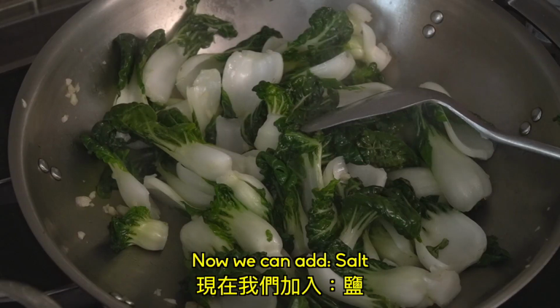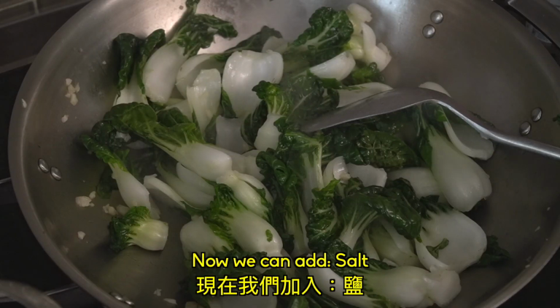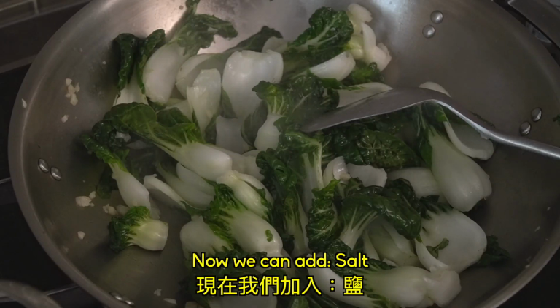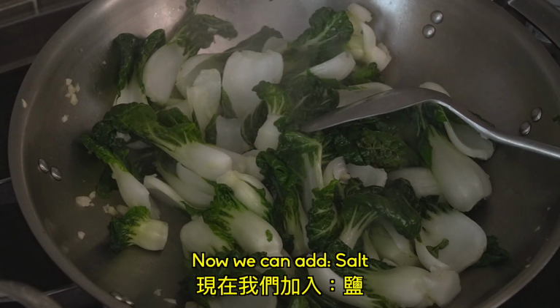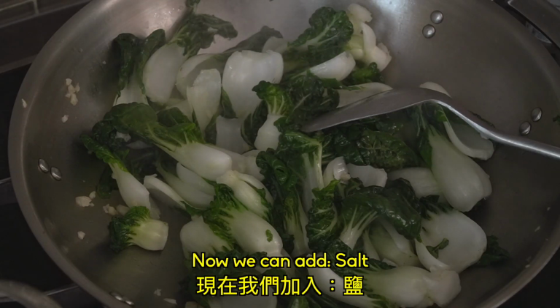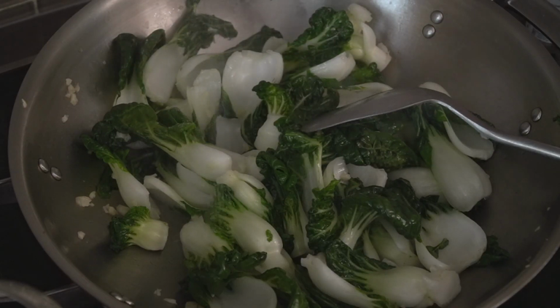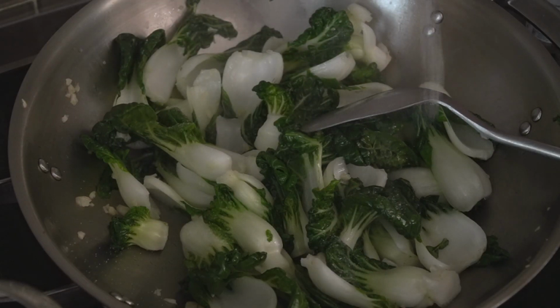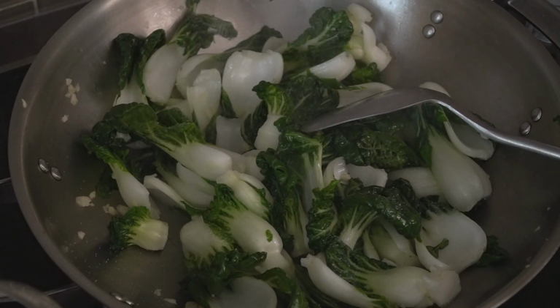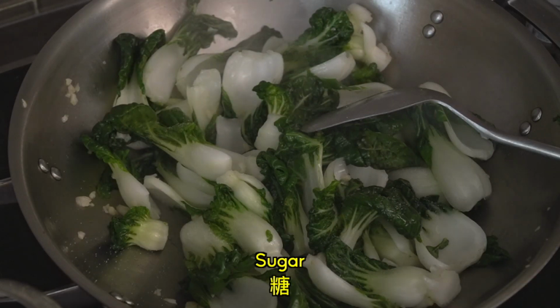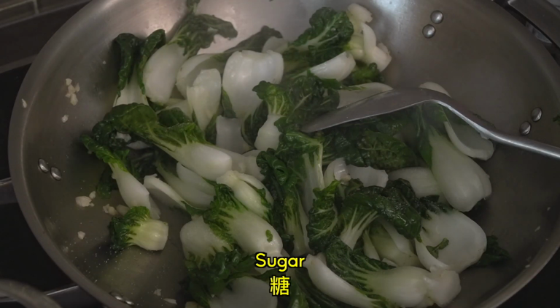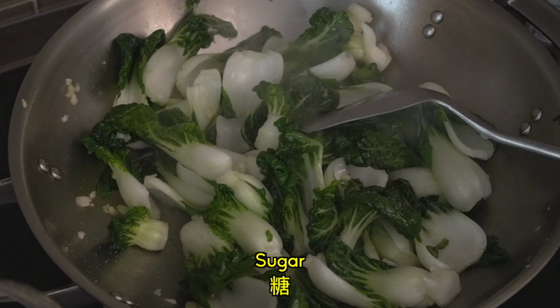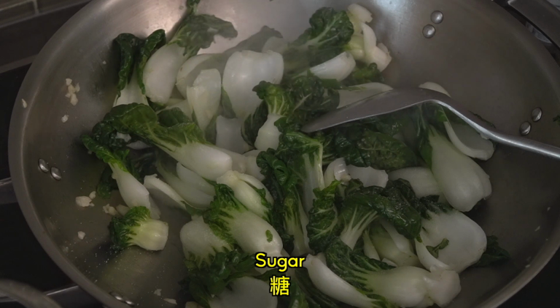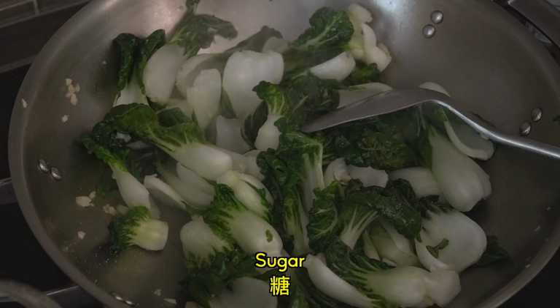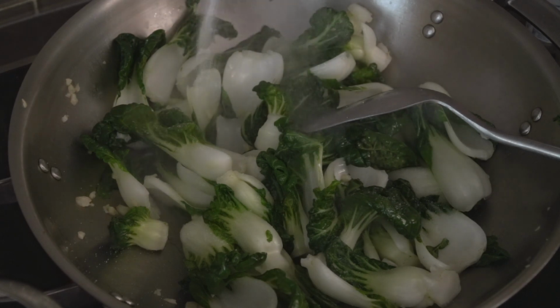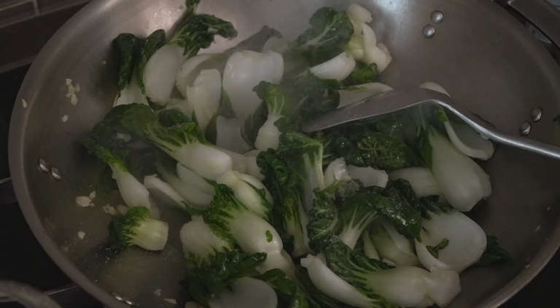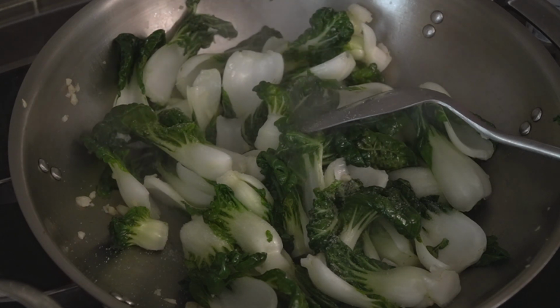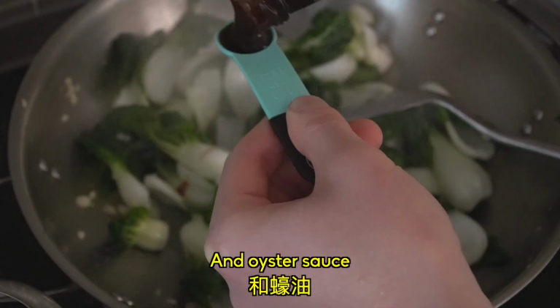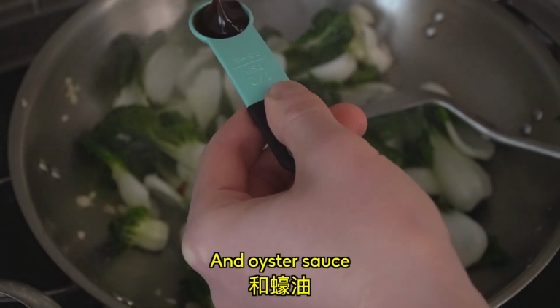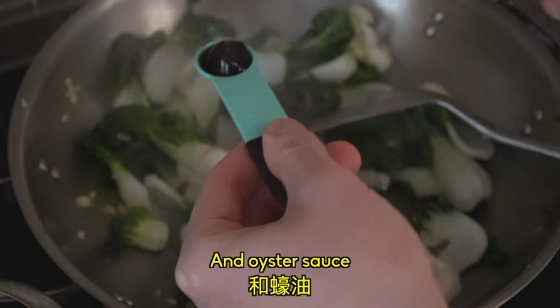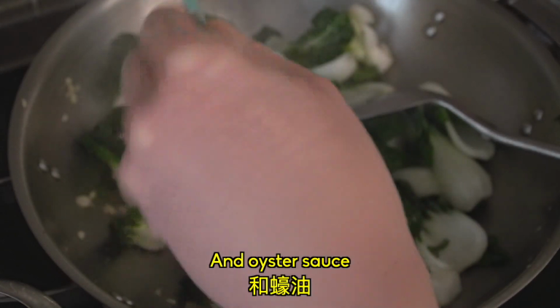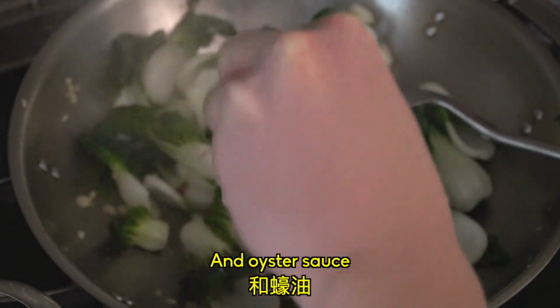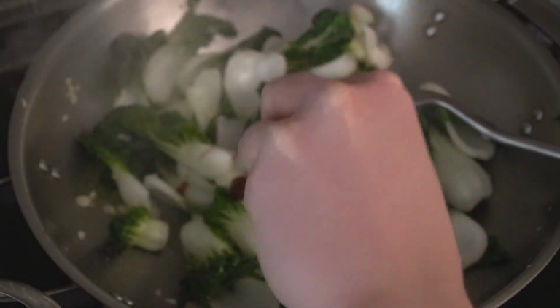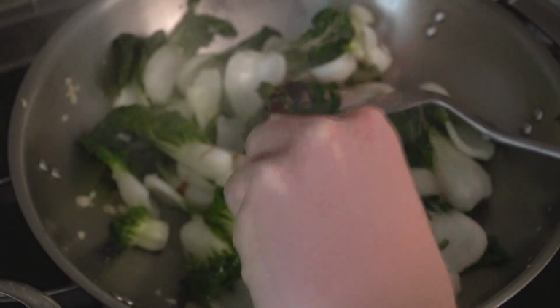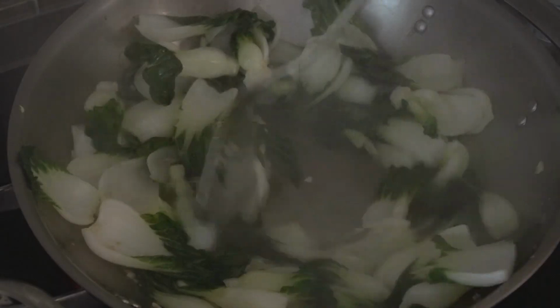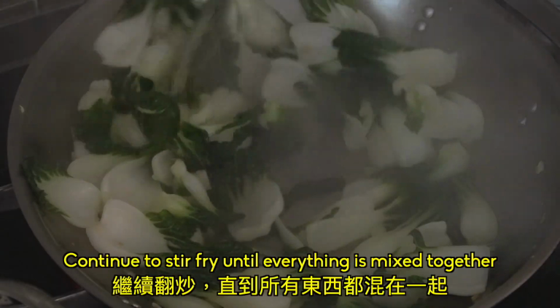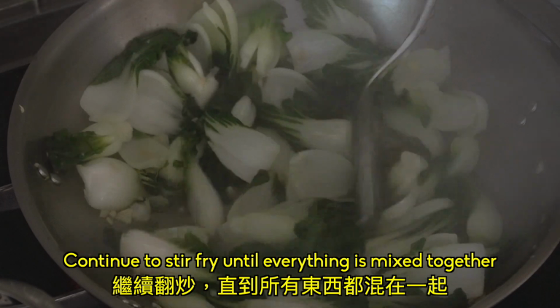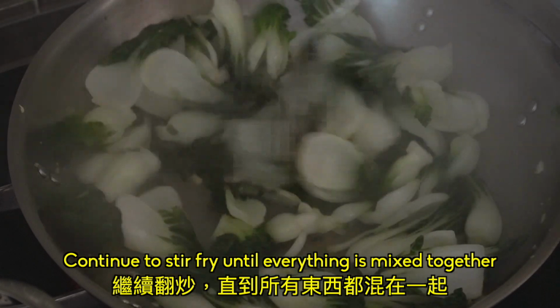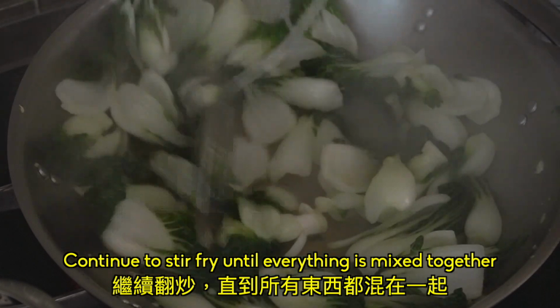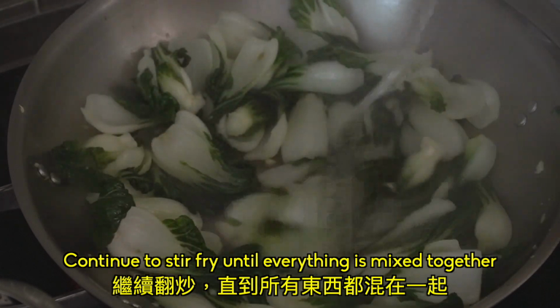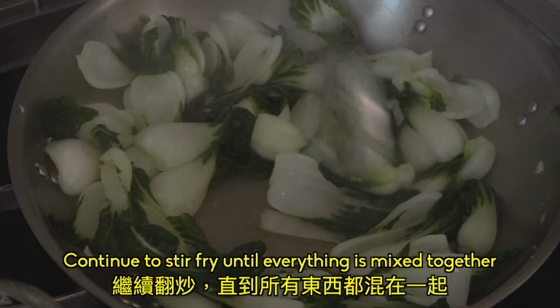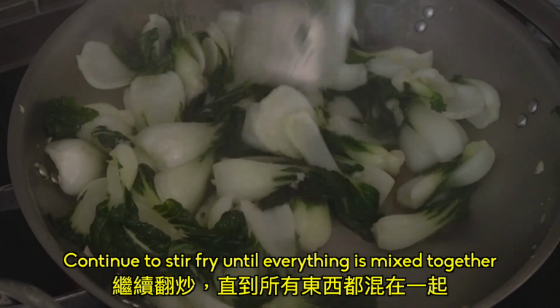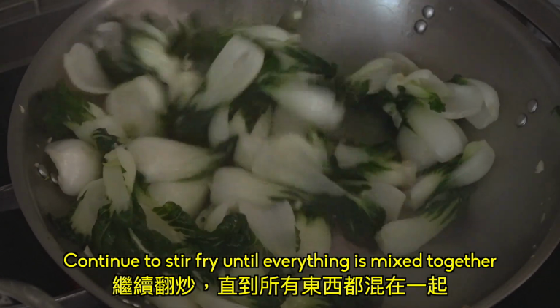Now we can add salt, sugar, and oyster sauce. Continue to stir fry until everything is mixed together.